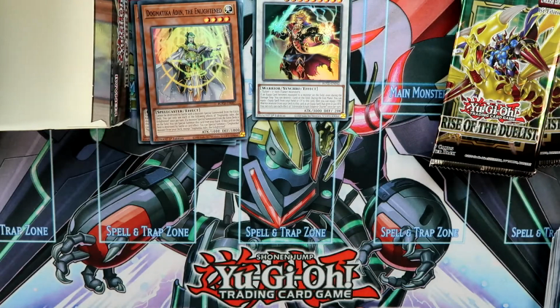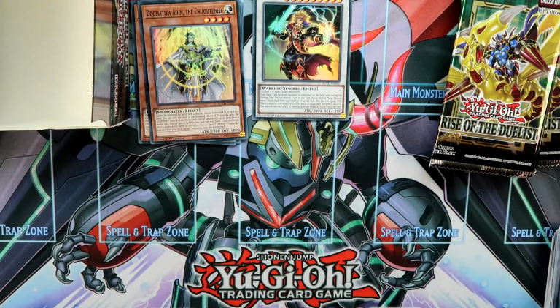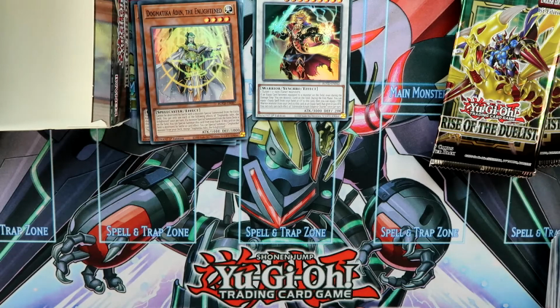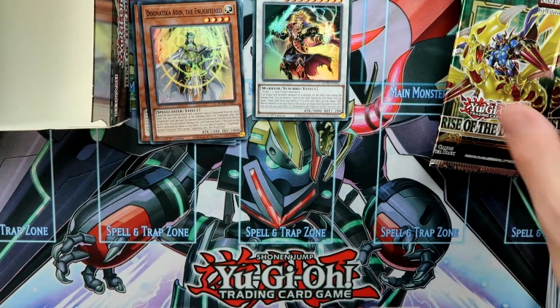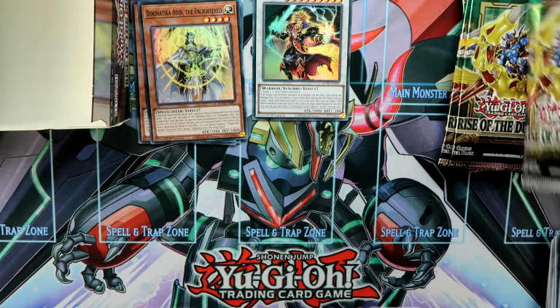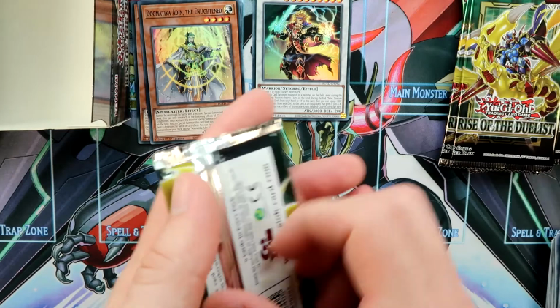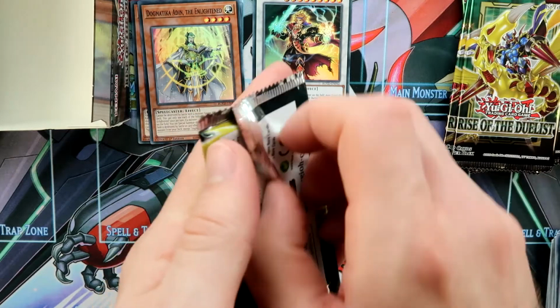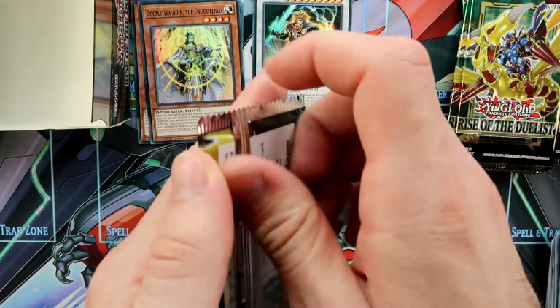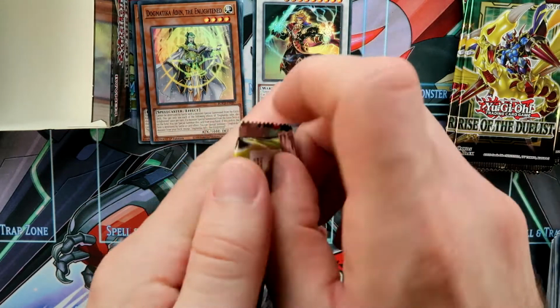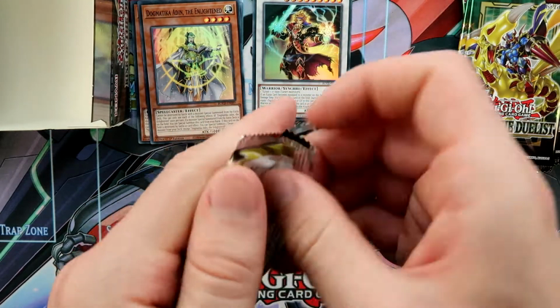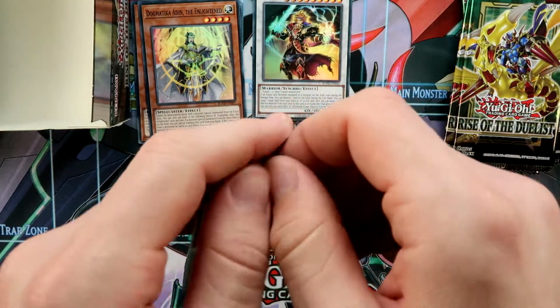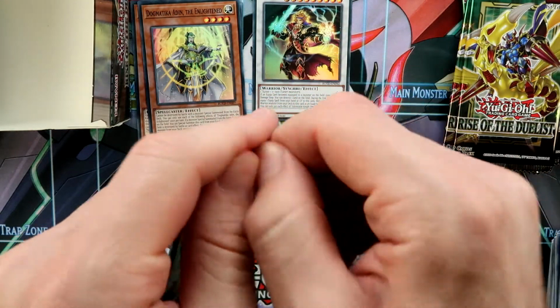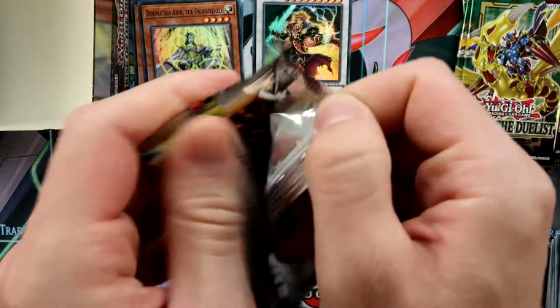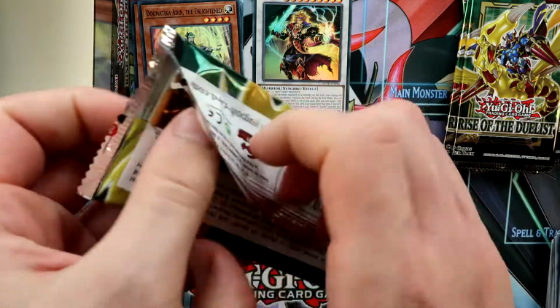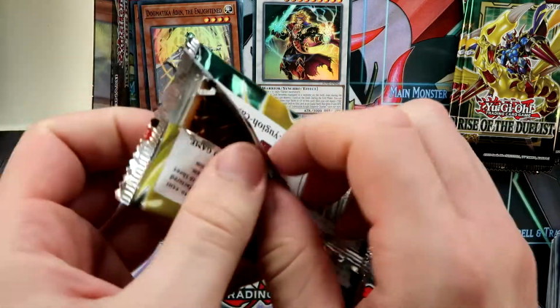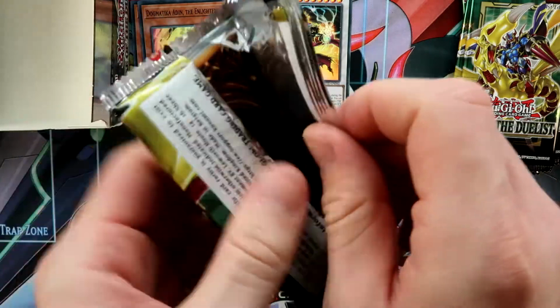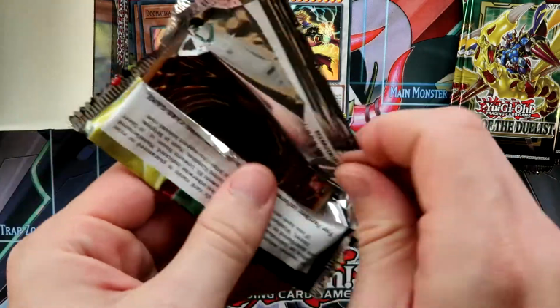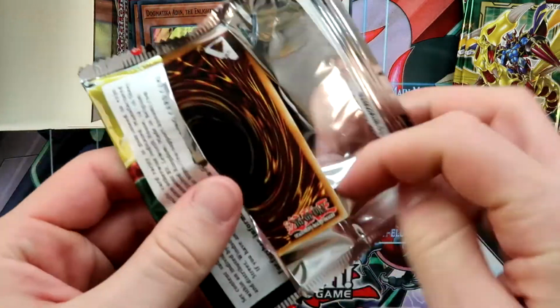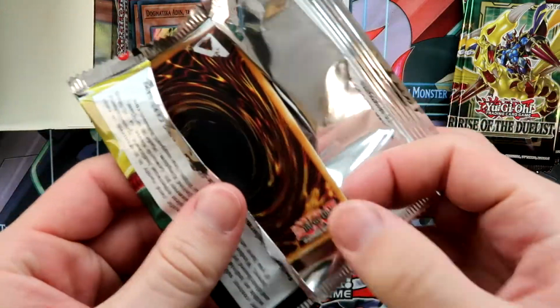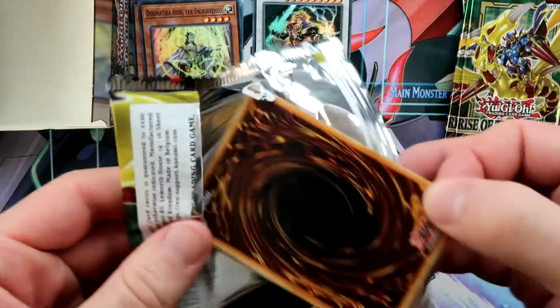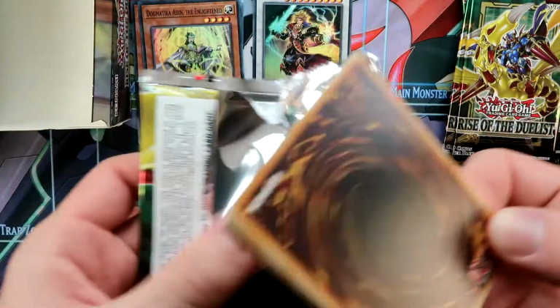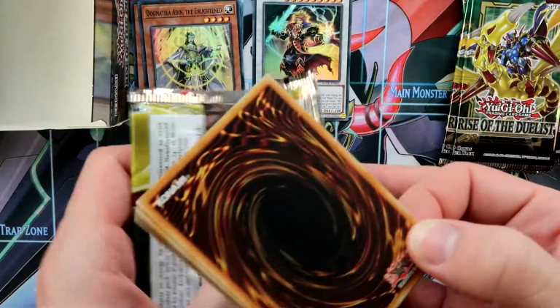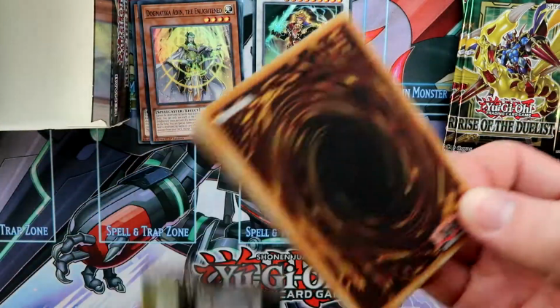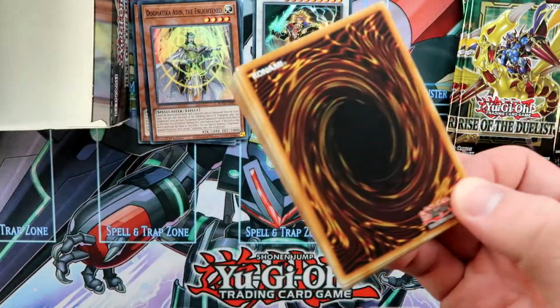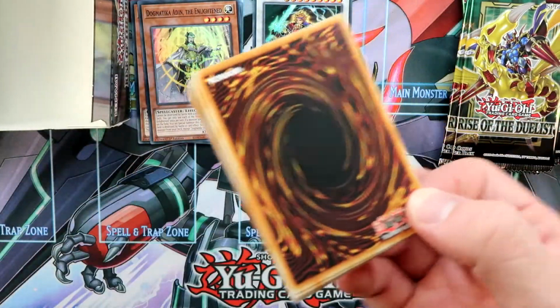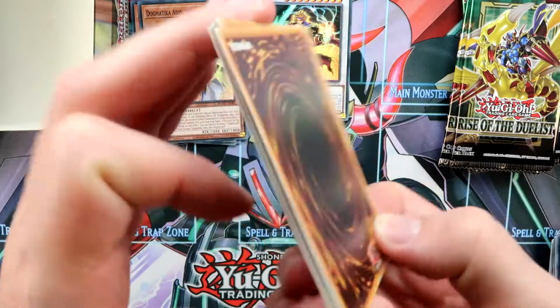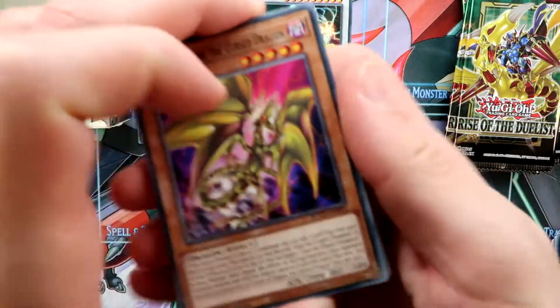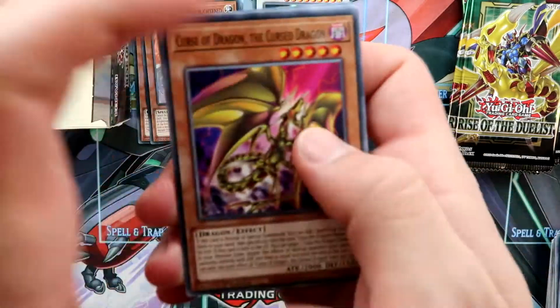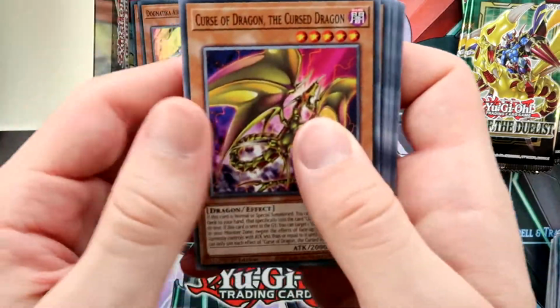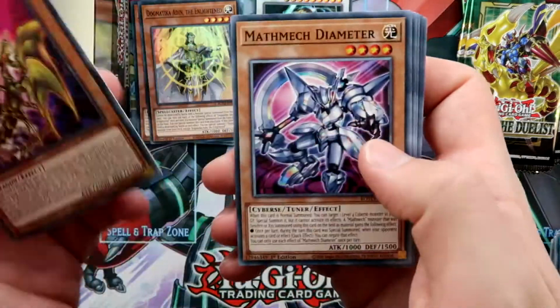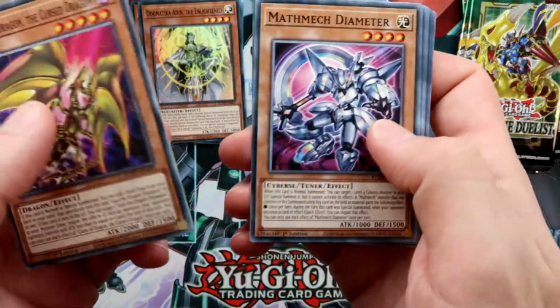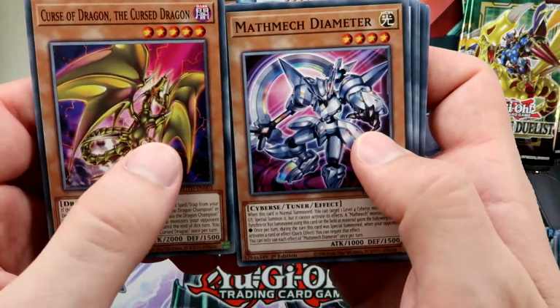As regards the Ultra Rares, I would really love to see that short-printed Dogmatica — the girl. I can't remember the exact name, but that's a really rare and really expensive one as an Ultra Rare.